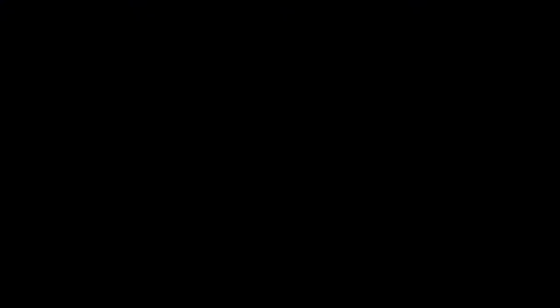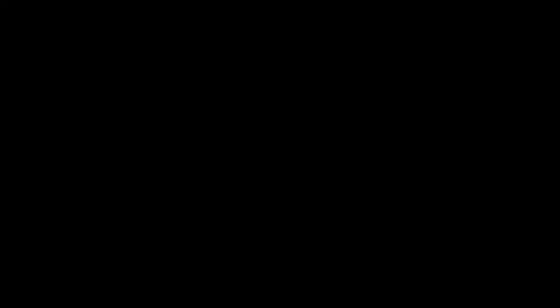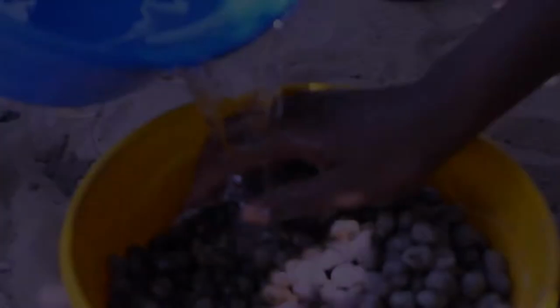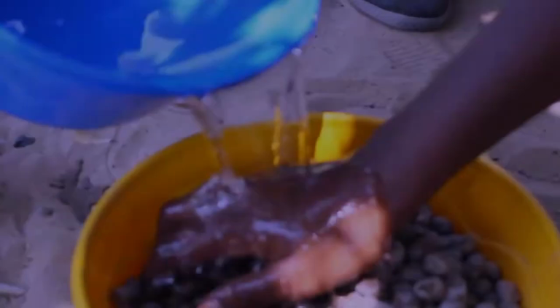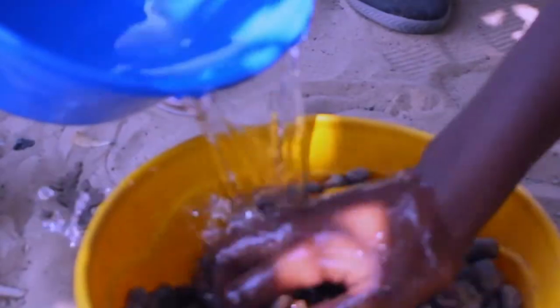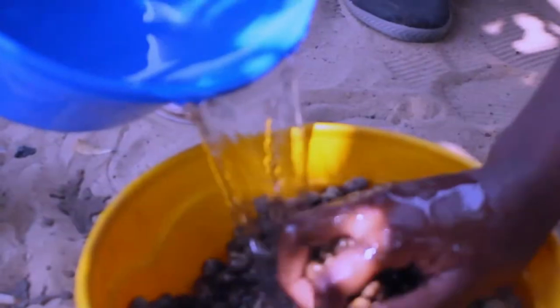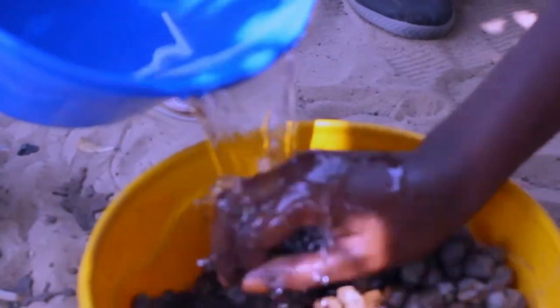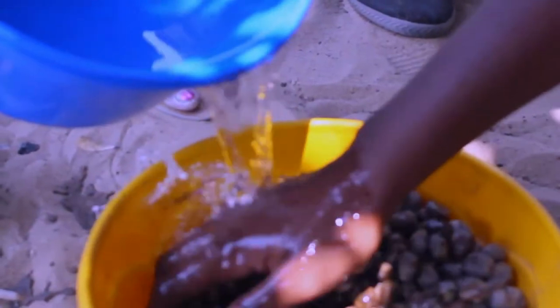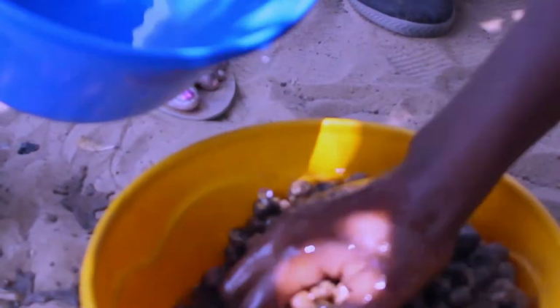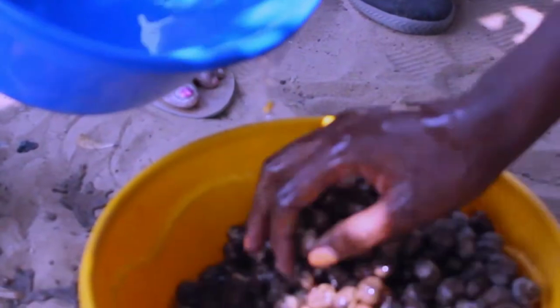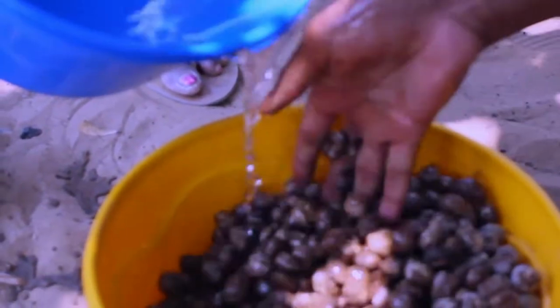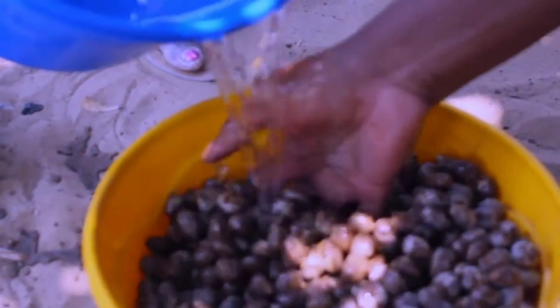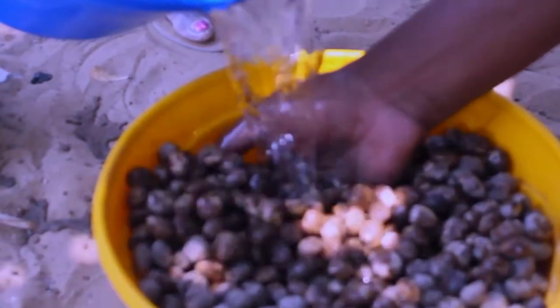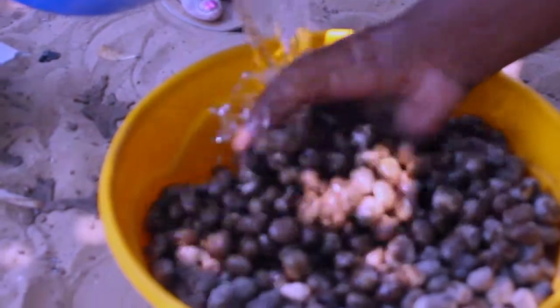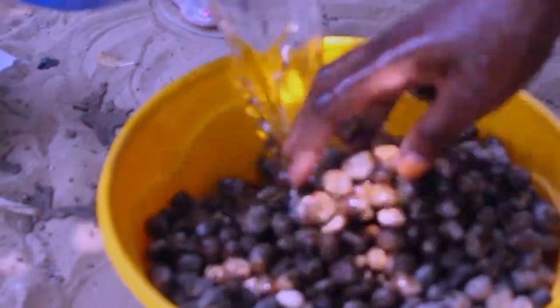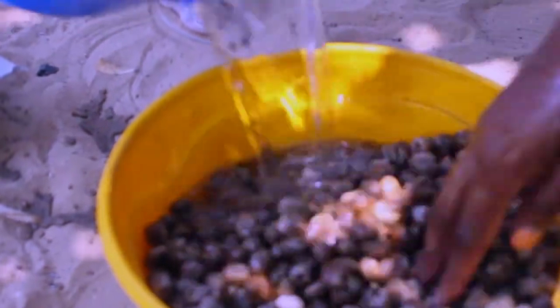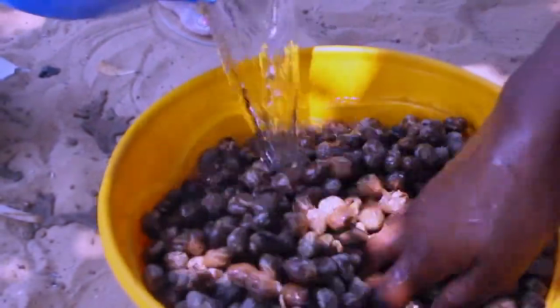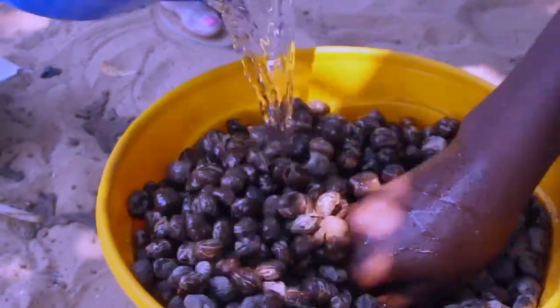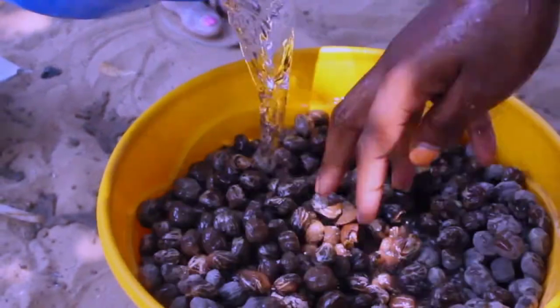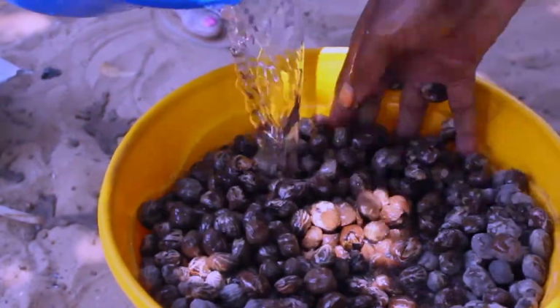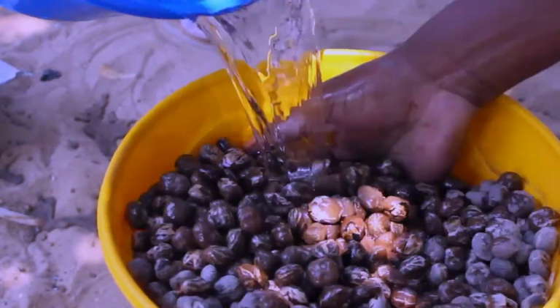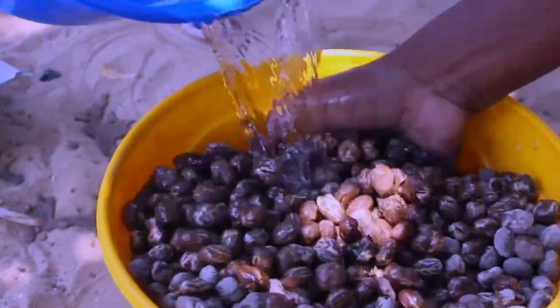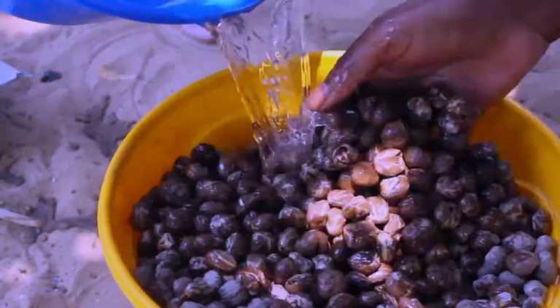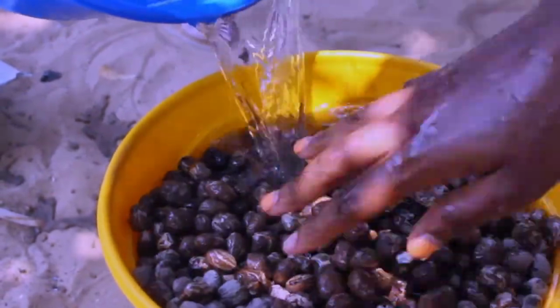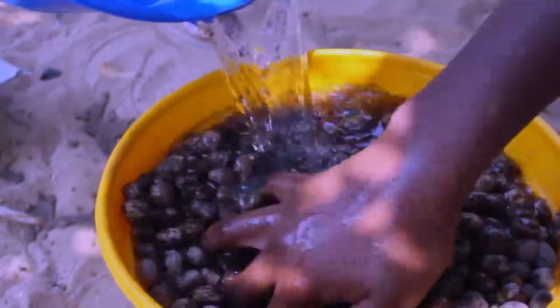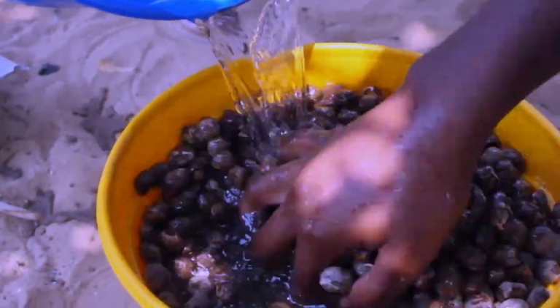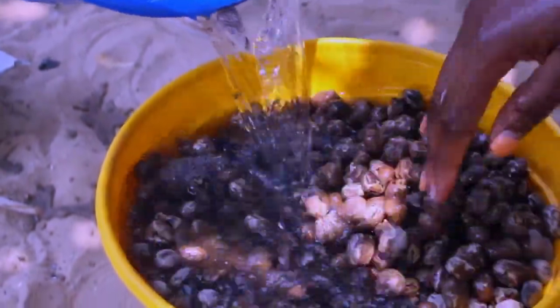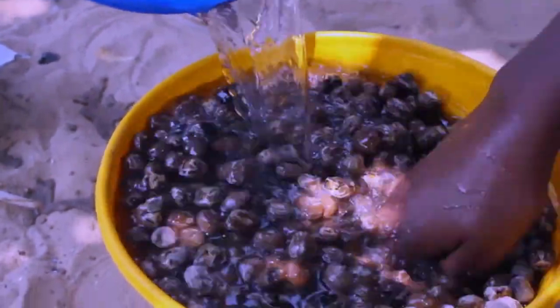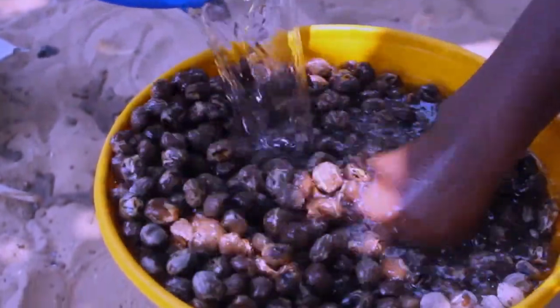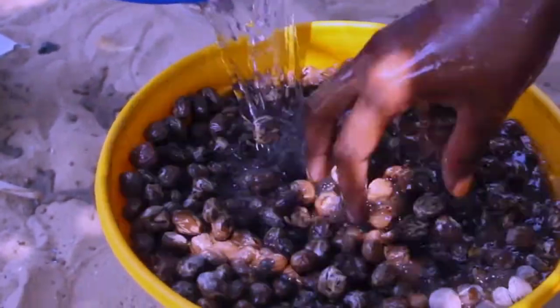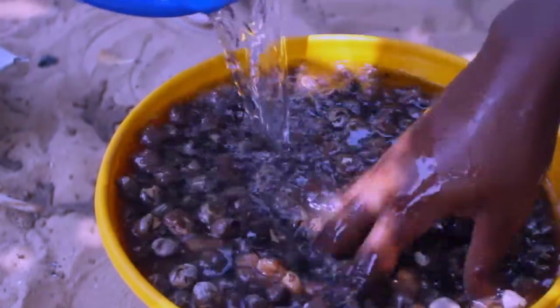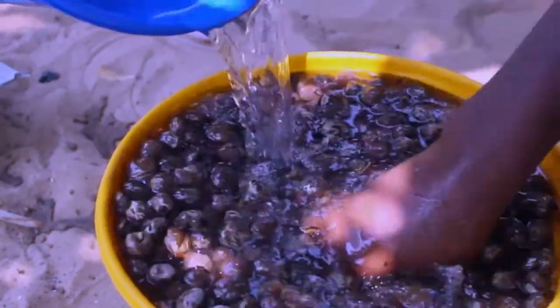This is the process of washing the nuts after roasting them, just to make sure that the dust and all other debris is removed.